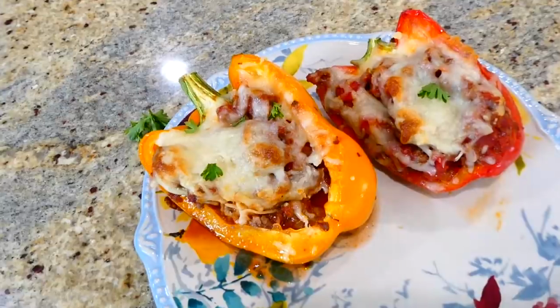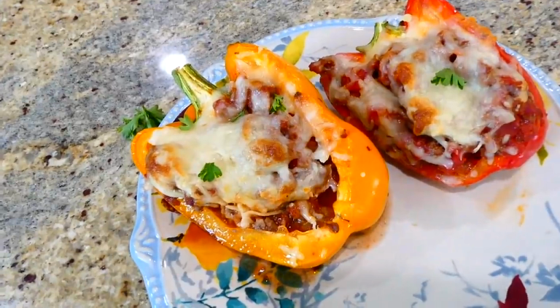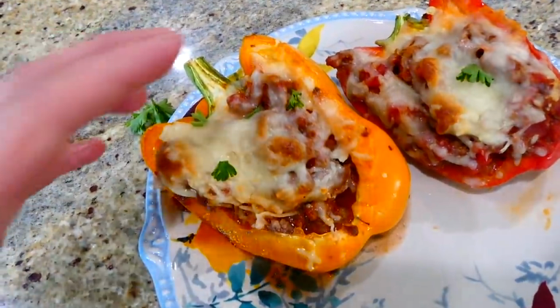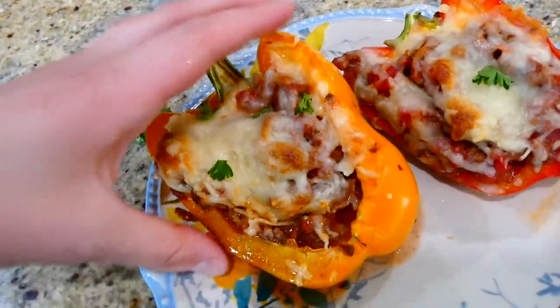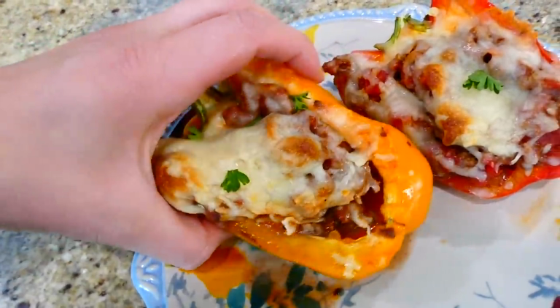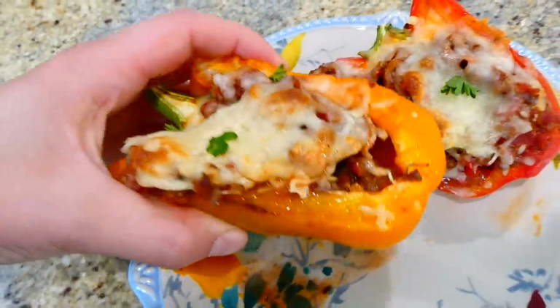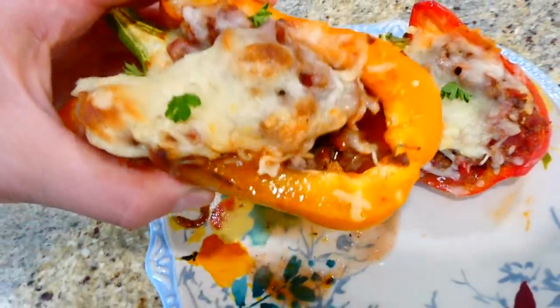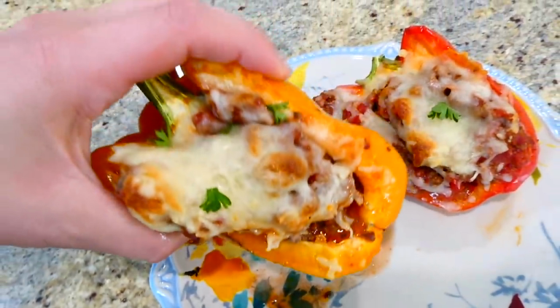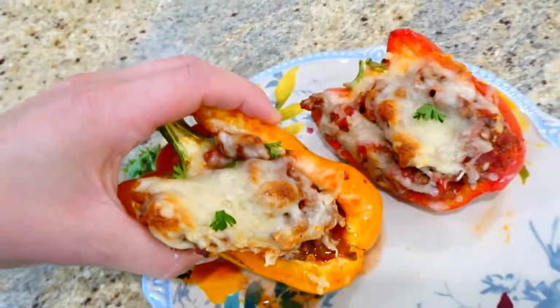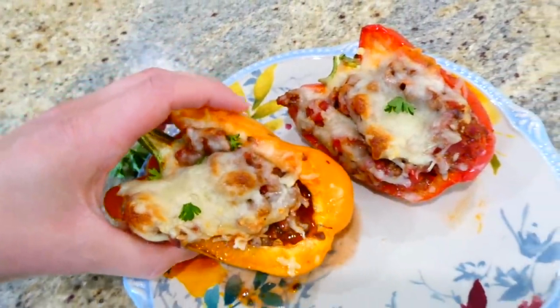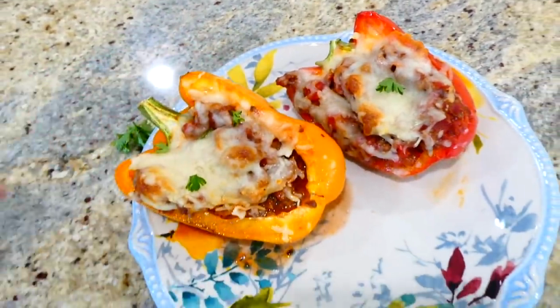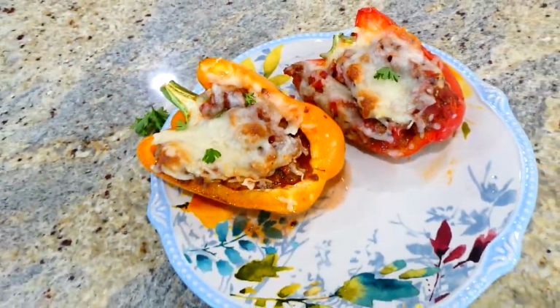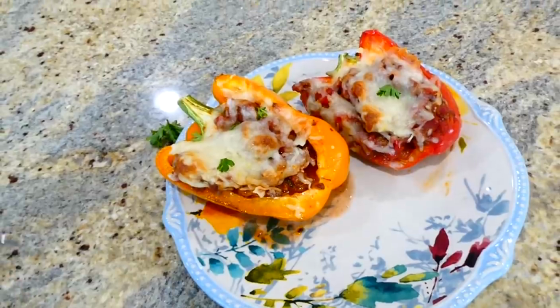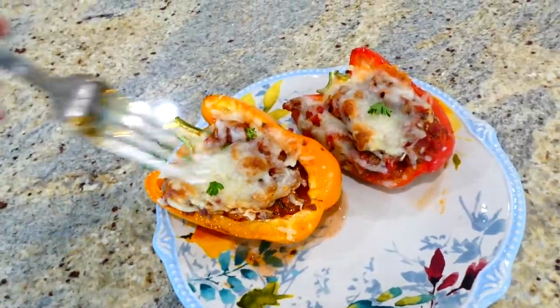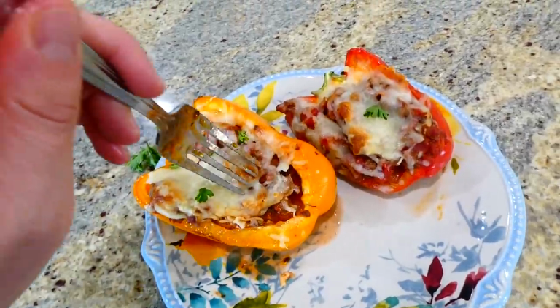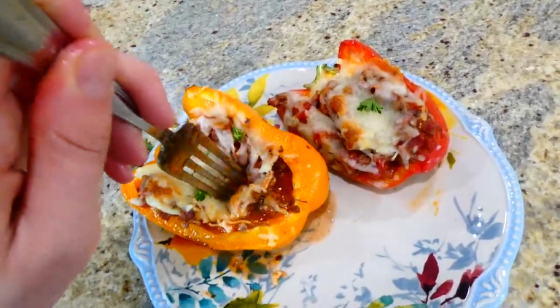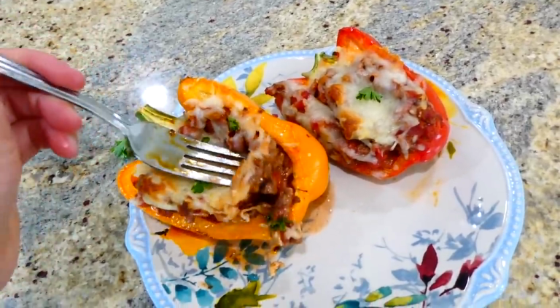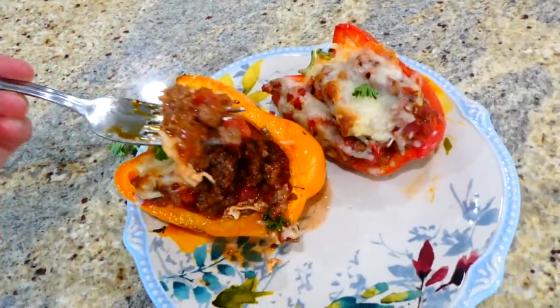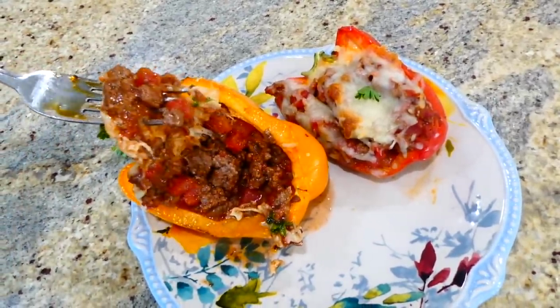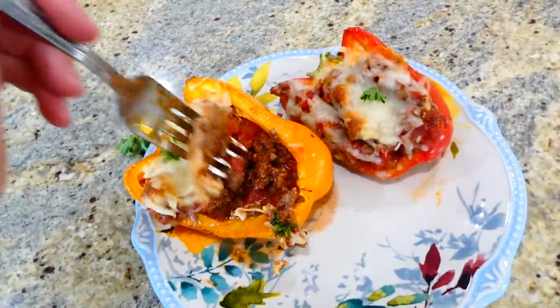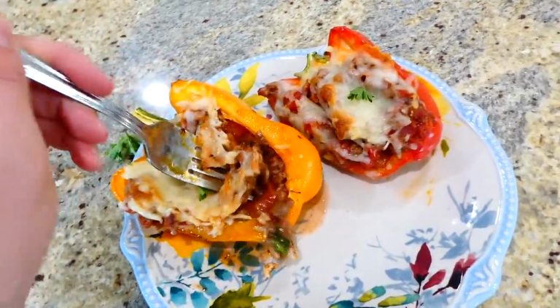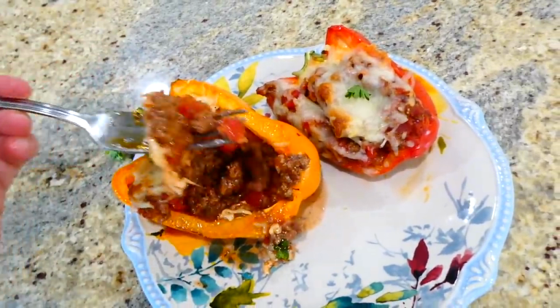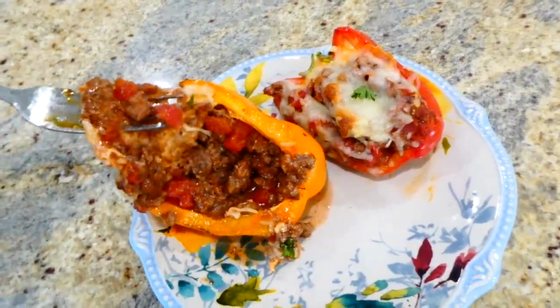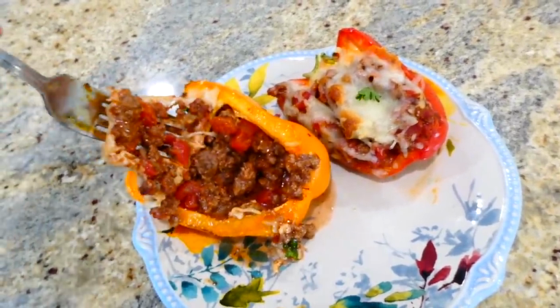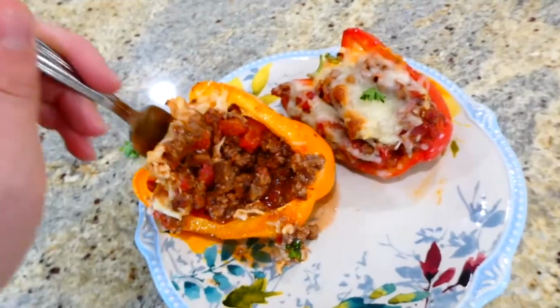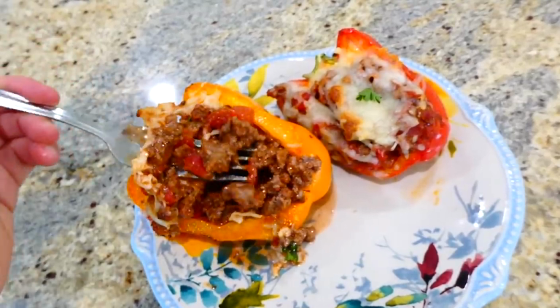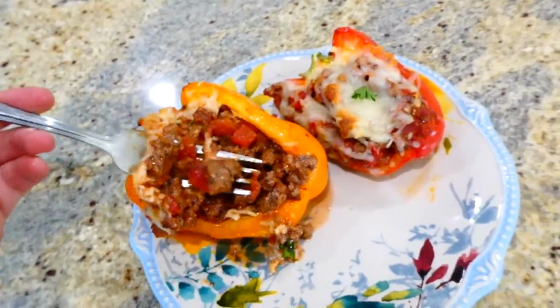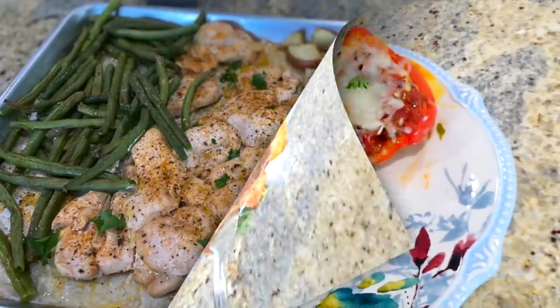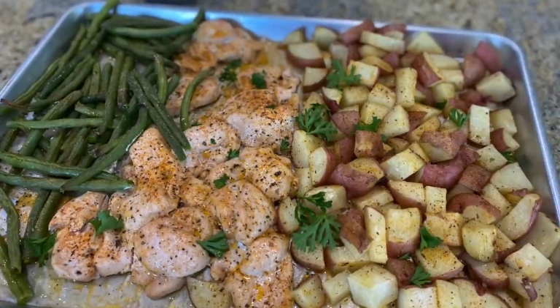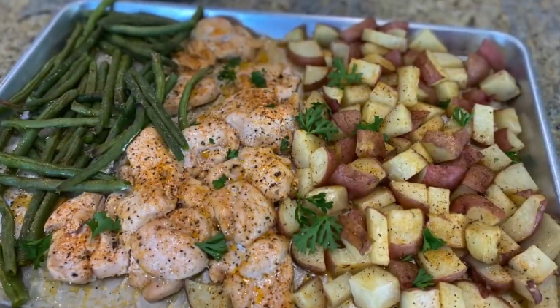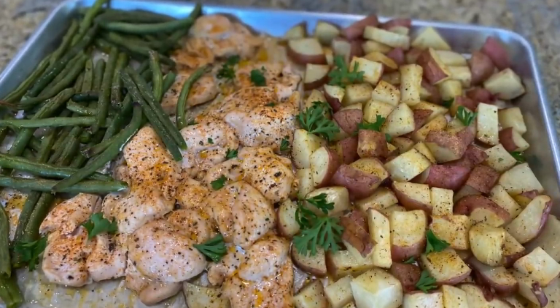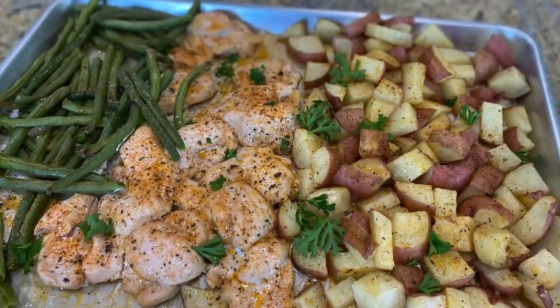Here are my beautiful bell peppers, ready to enjoy at dinner time. As I mentioned, if you have a super busy week, these bell peppers are perfect to meal prep for lunches or dinners. Now we're making this loaded cajun chicken potato and green bean dish.